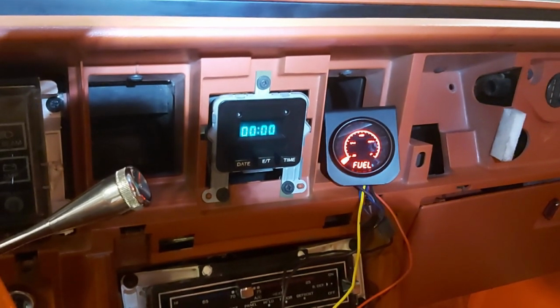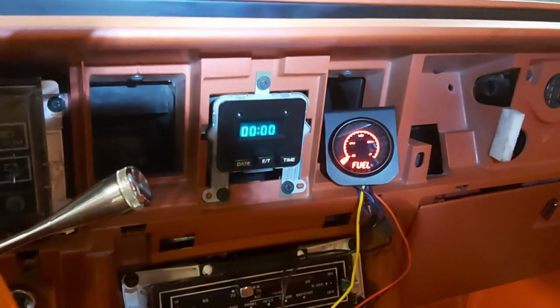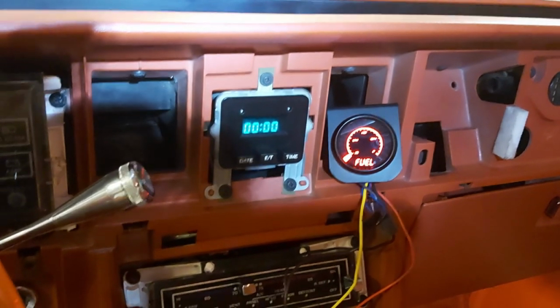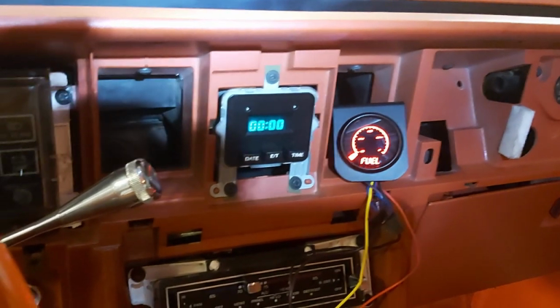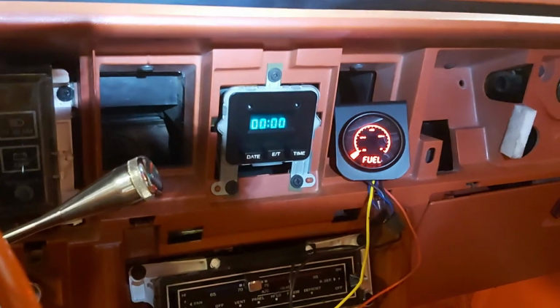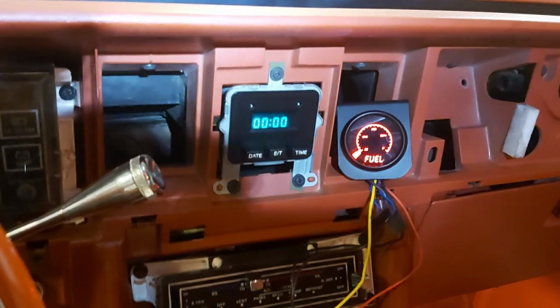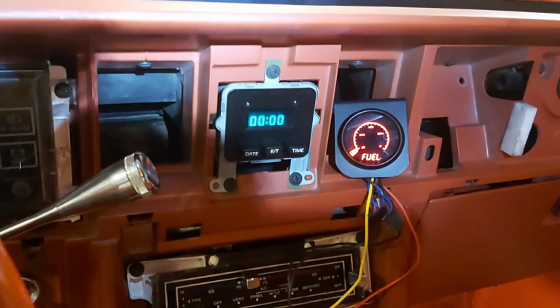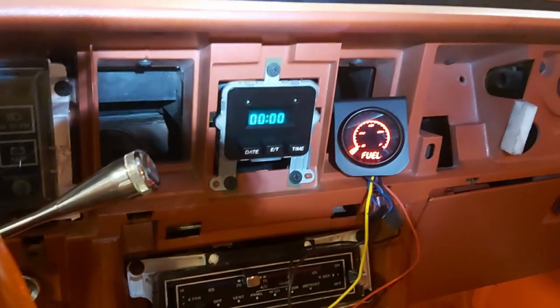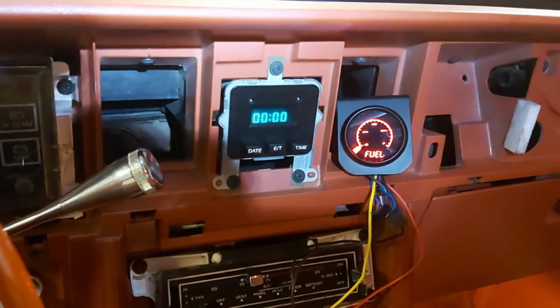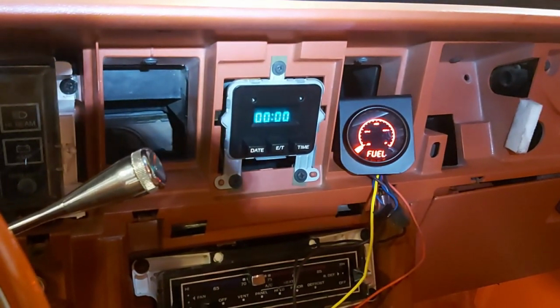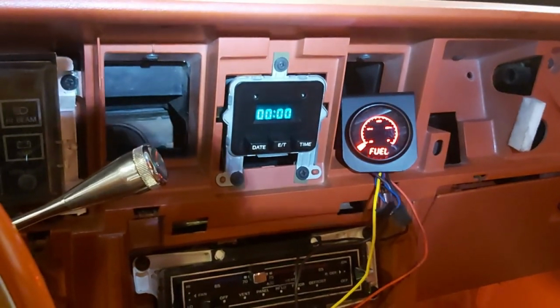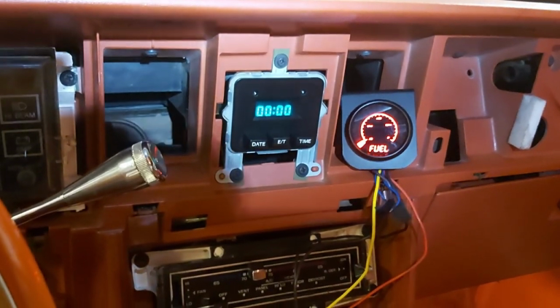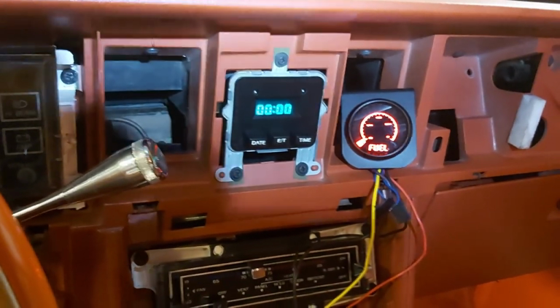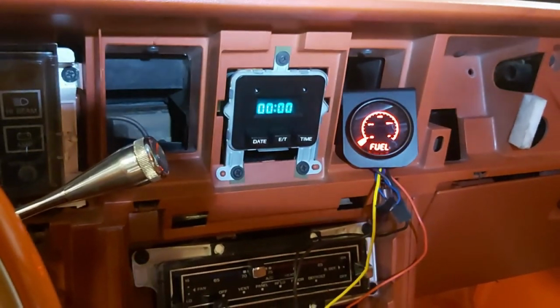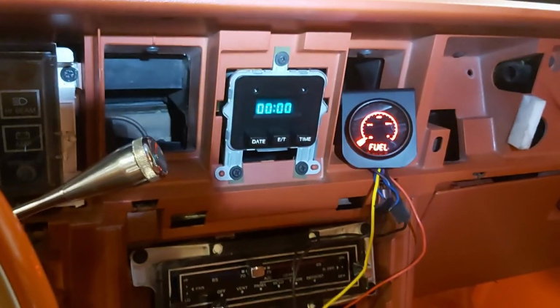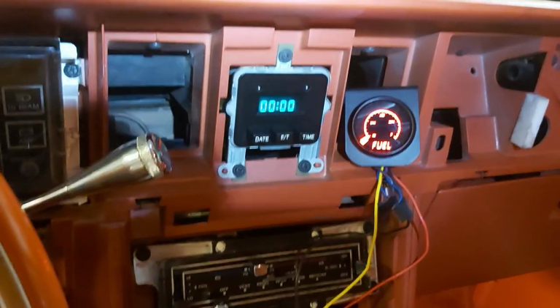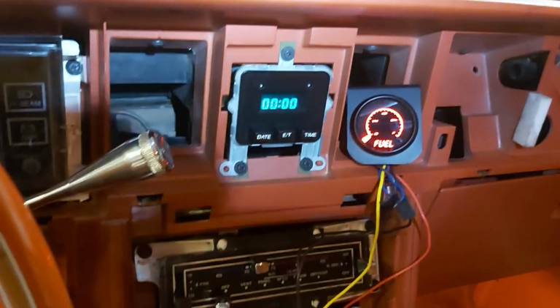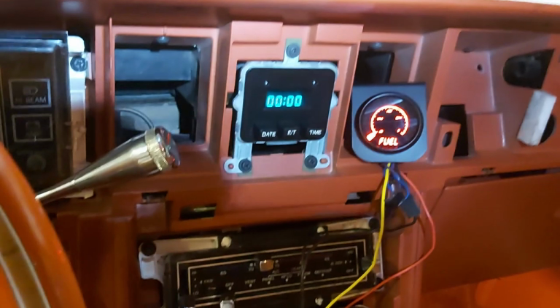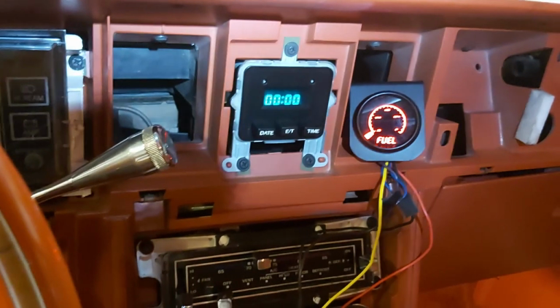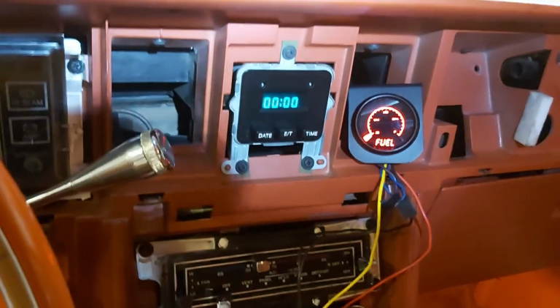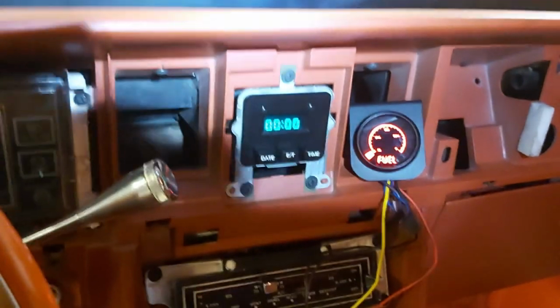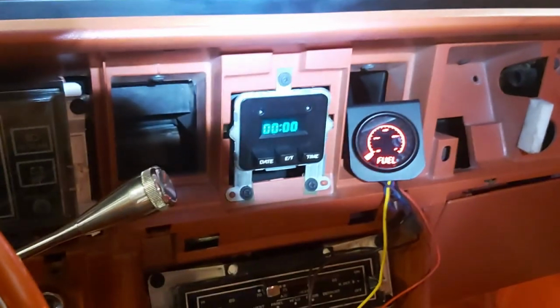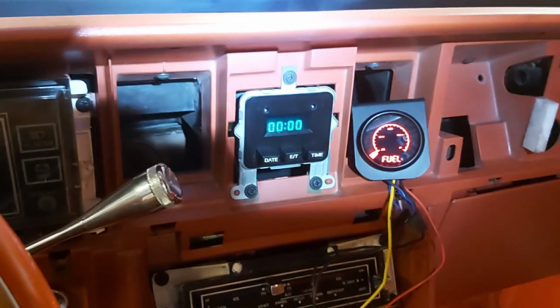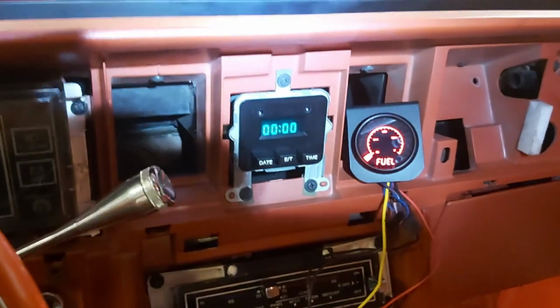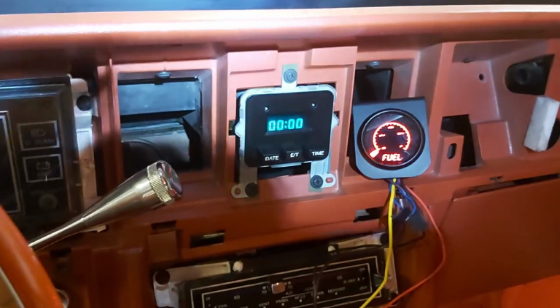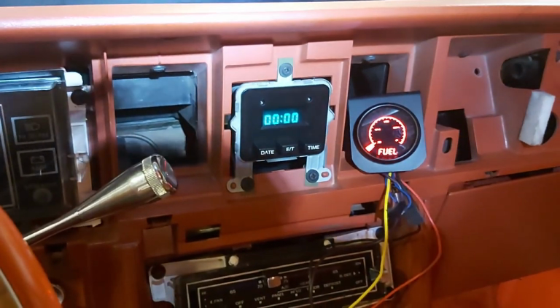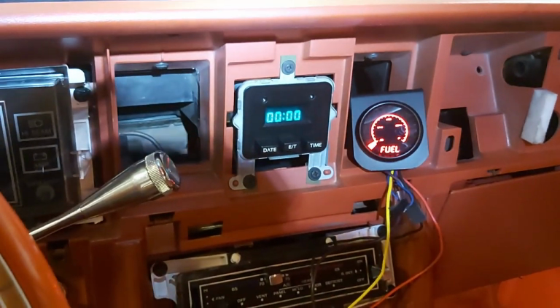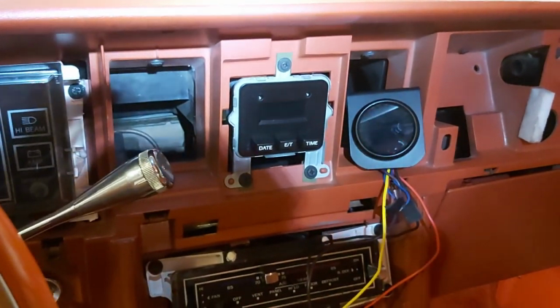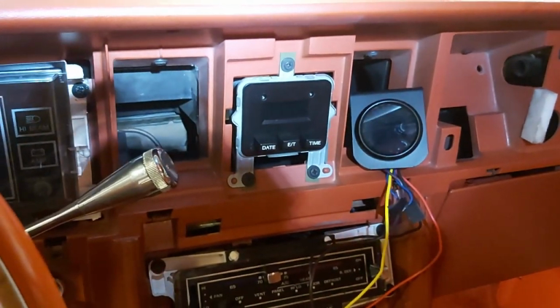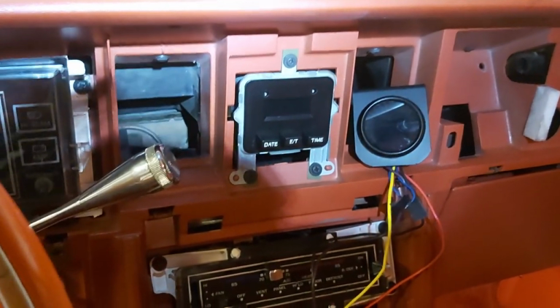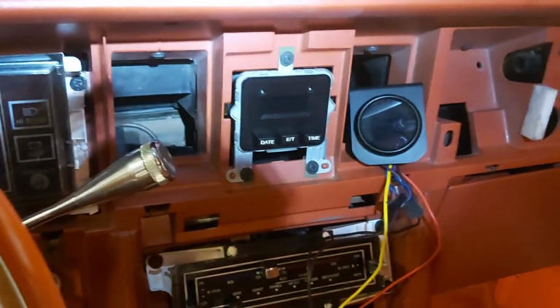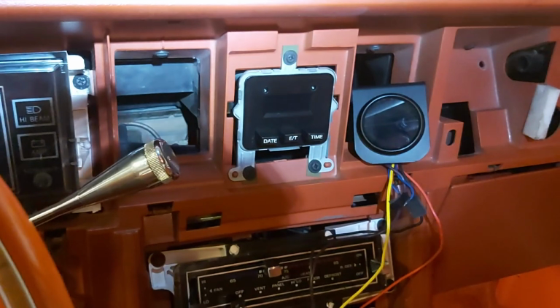Seems to be working, so that's good. Put some gas in and see if it moves up, because right now it should be on empty — which it is reading. So we'll see how that goes.